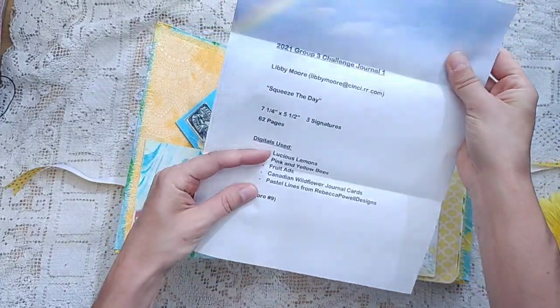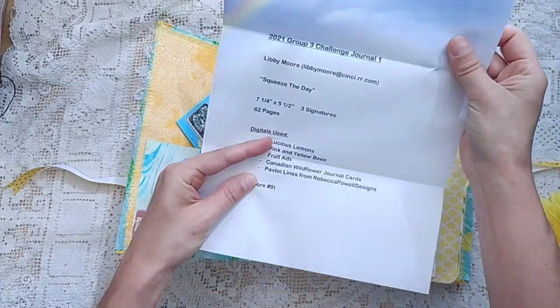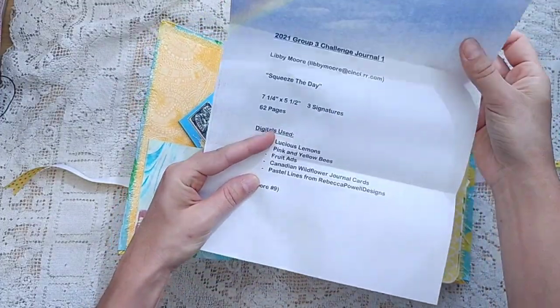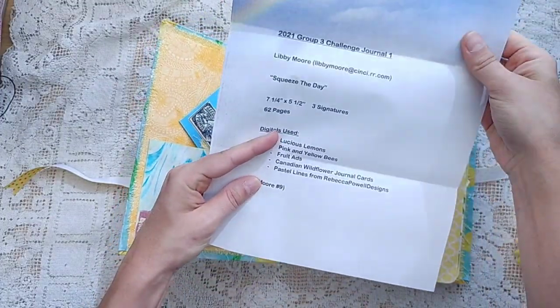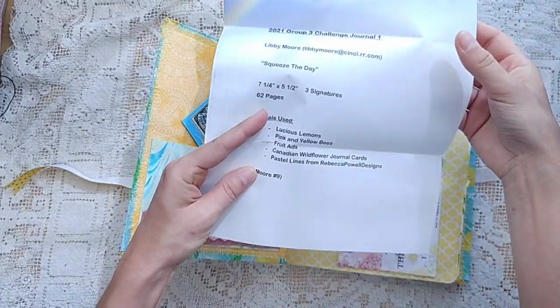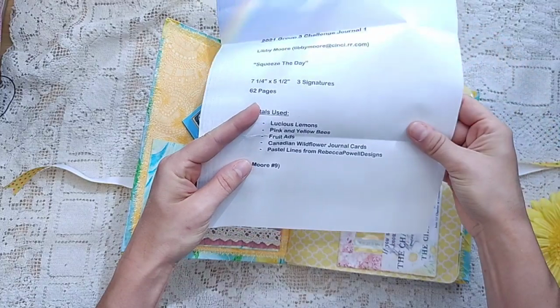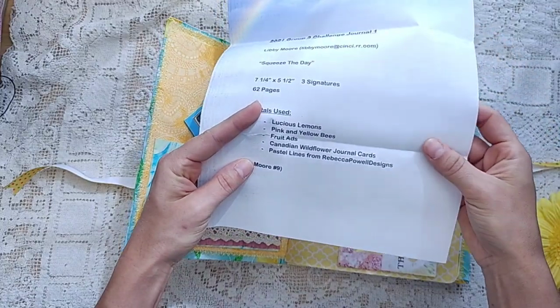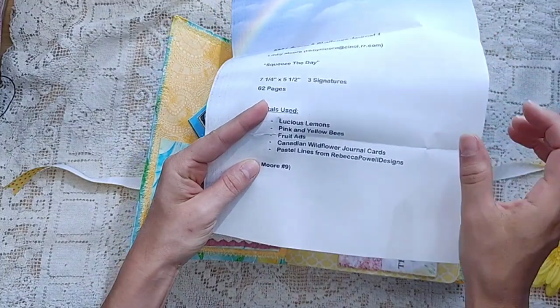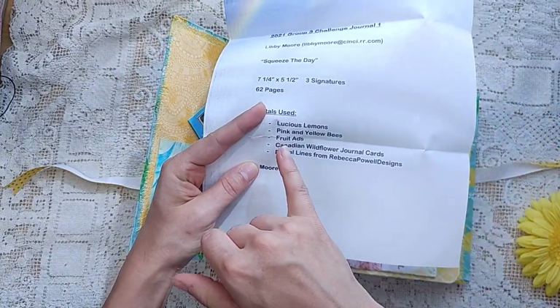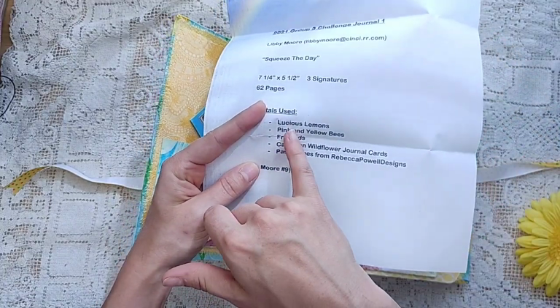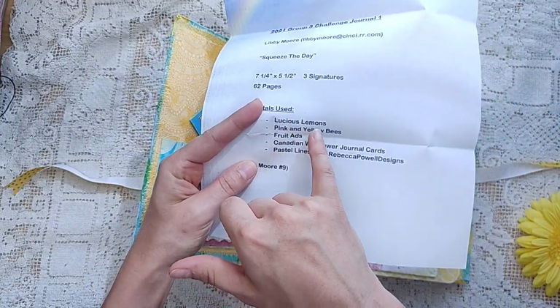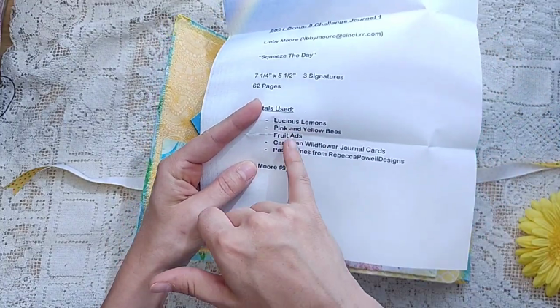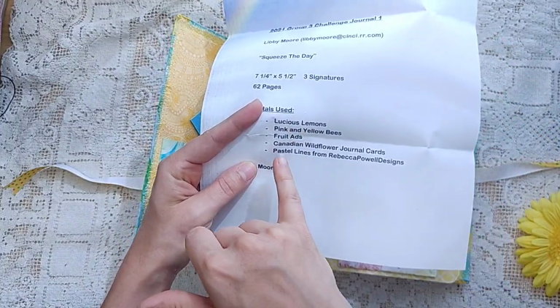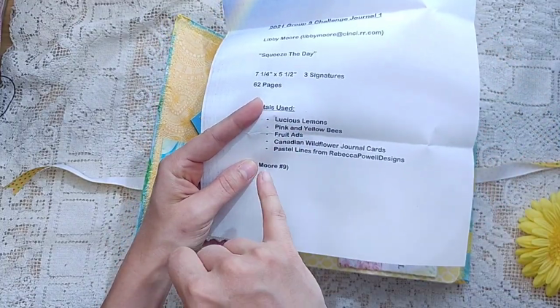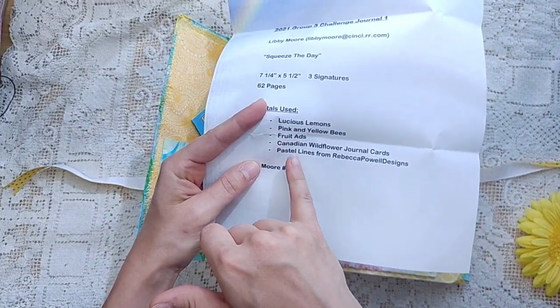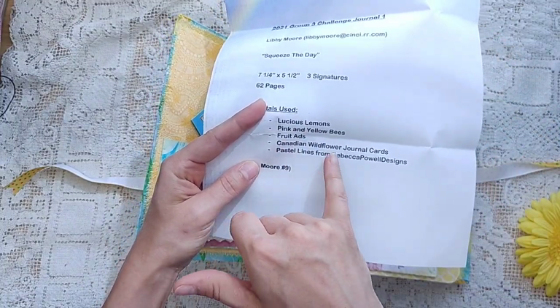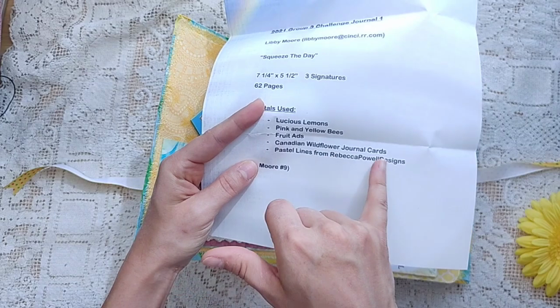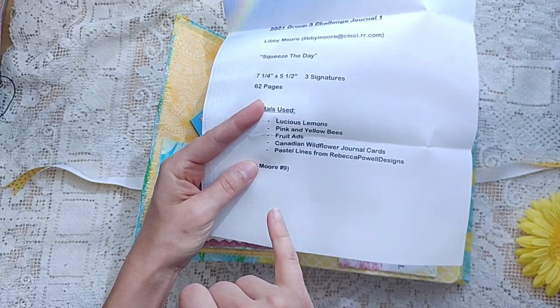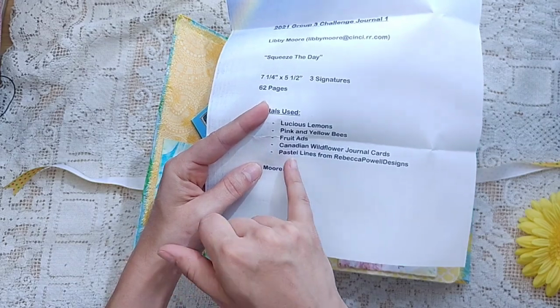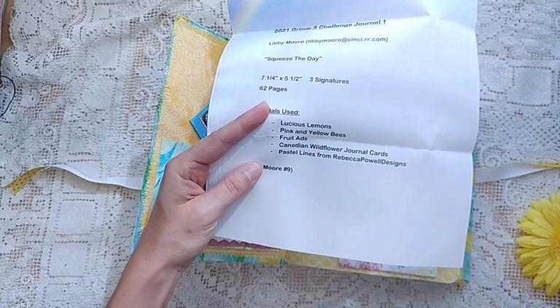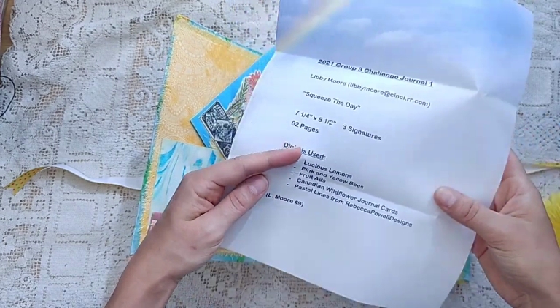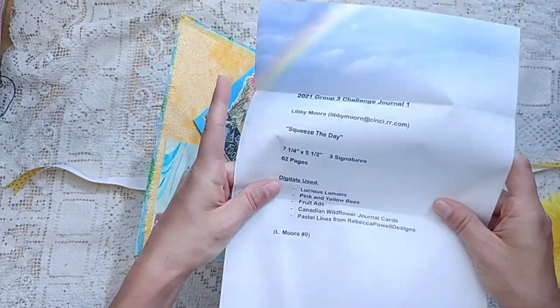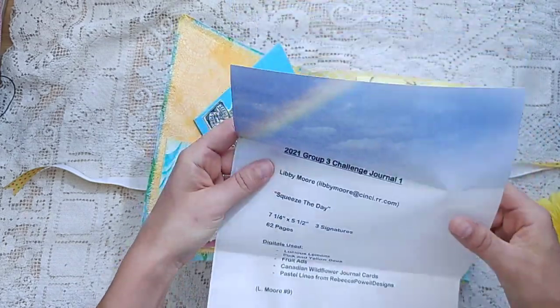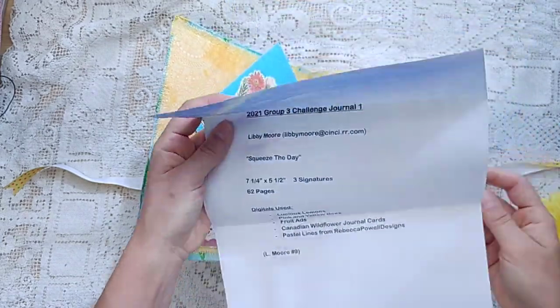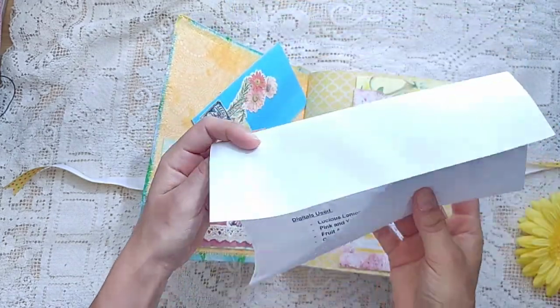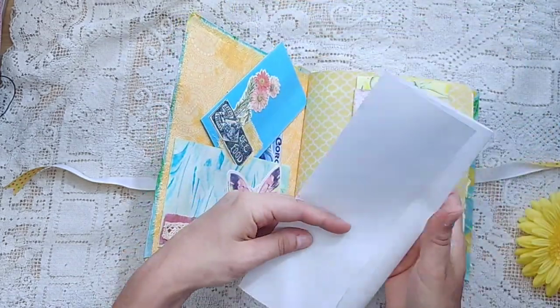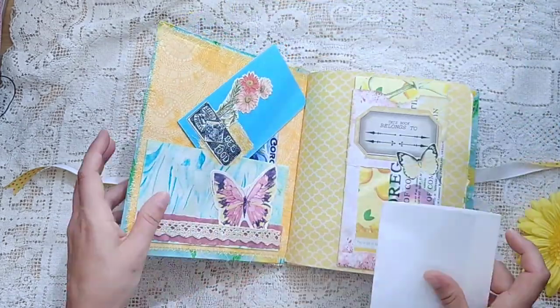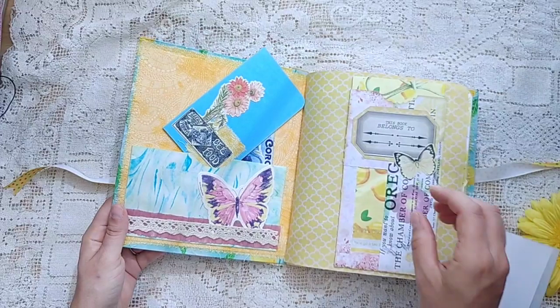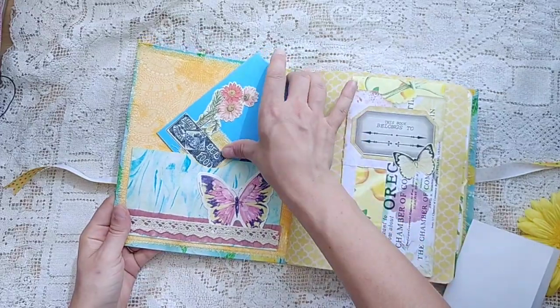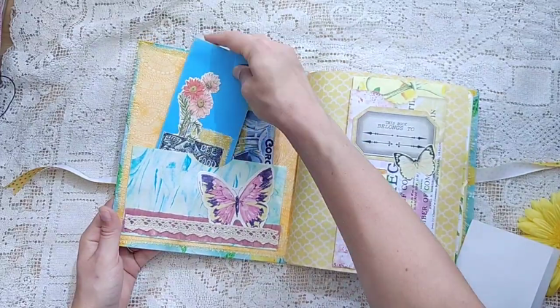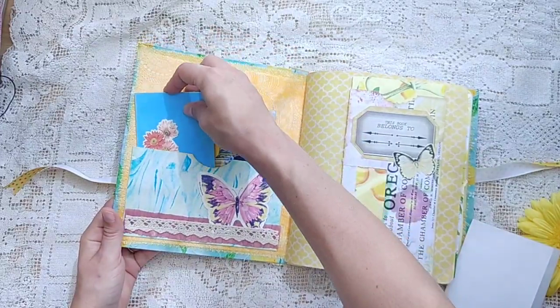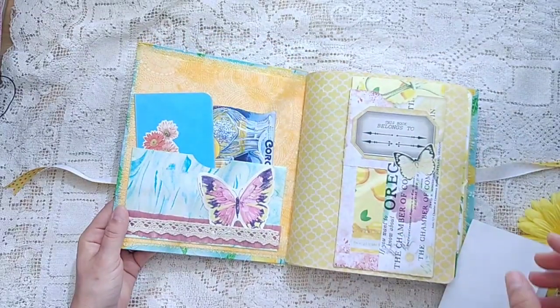So we're finishing up showing these challenge journals using Luscious Lemons, Pink and Yellow Bees, Fruit Ads, Canadian Wildflower journal cards, and then she added in pastel lines, which works with pretty much any journal.